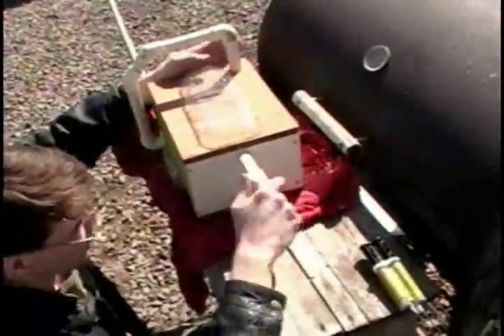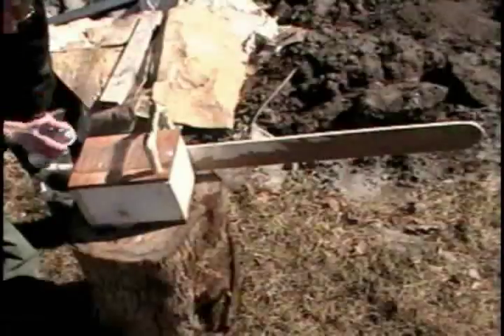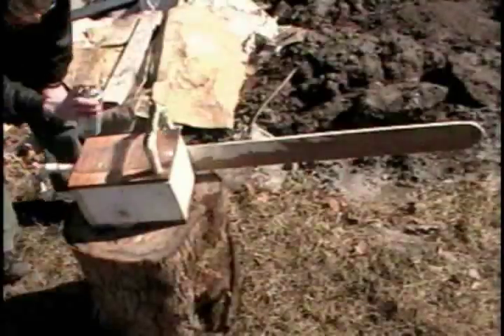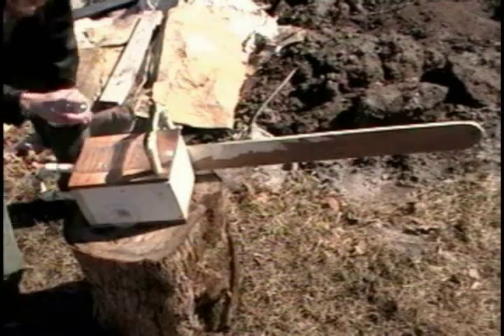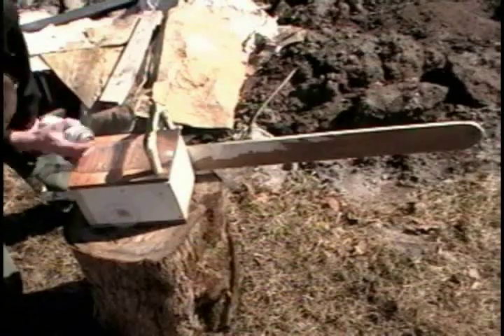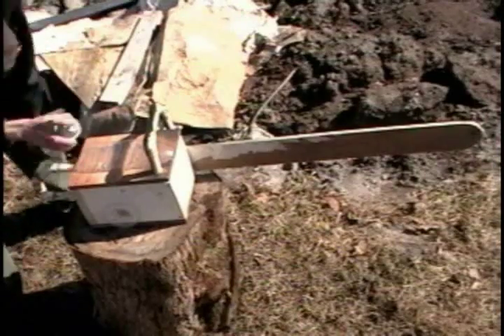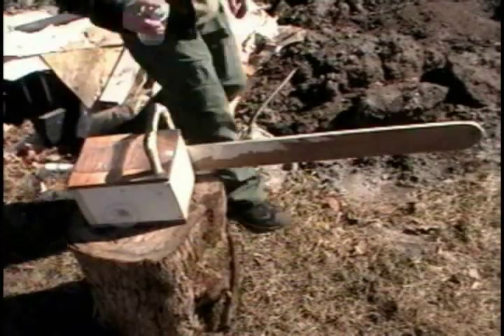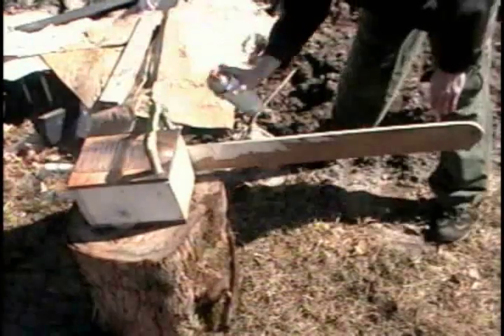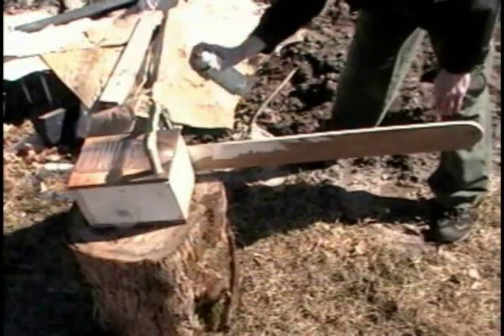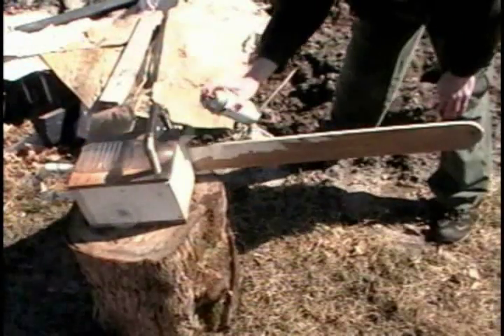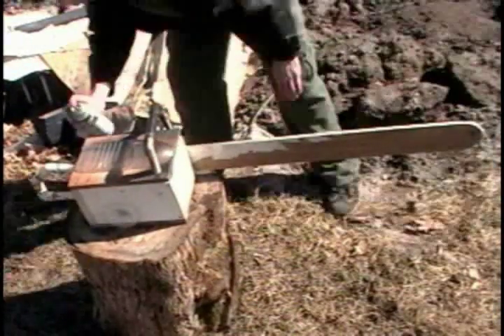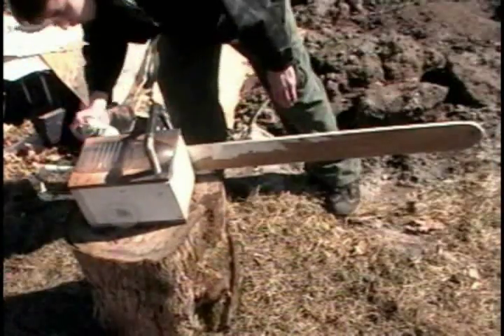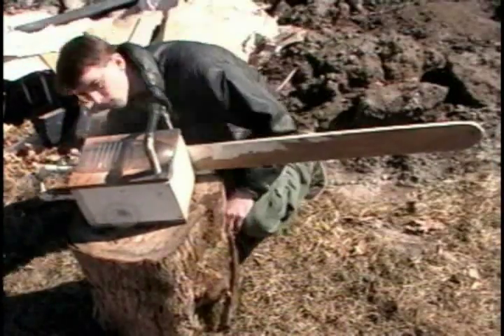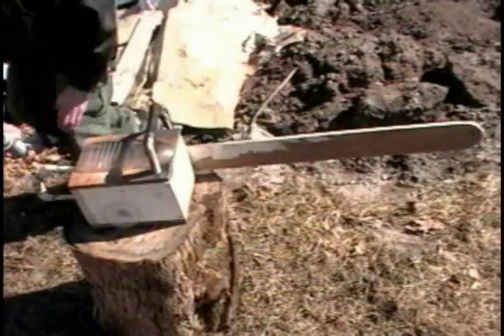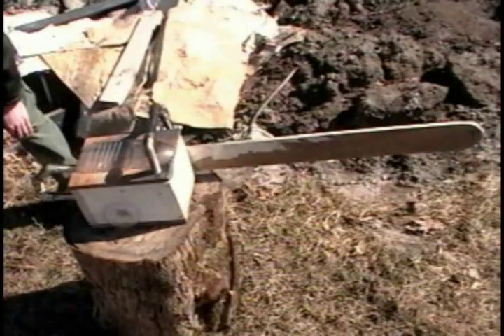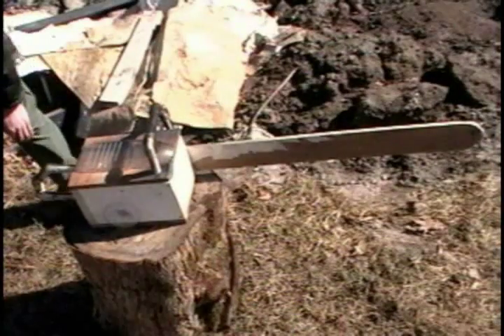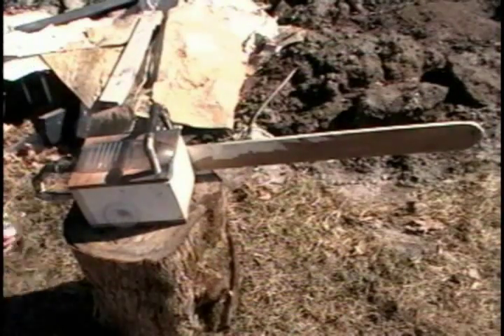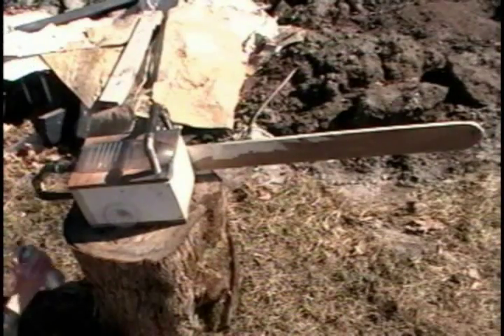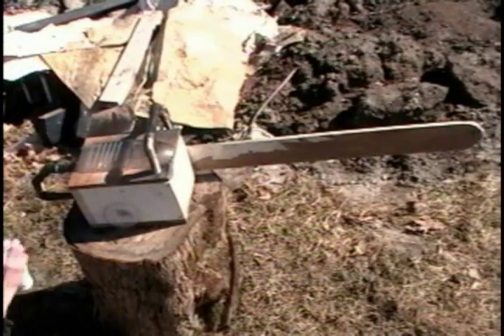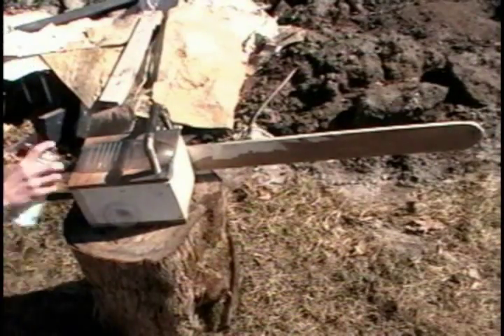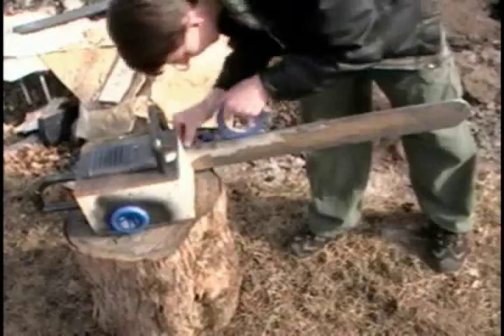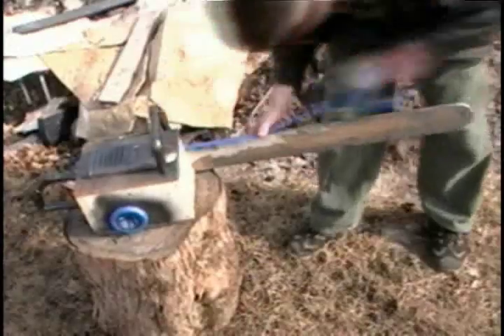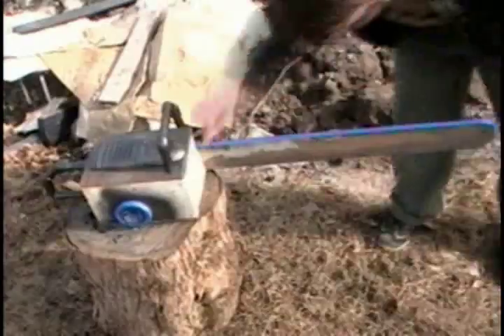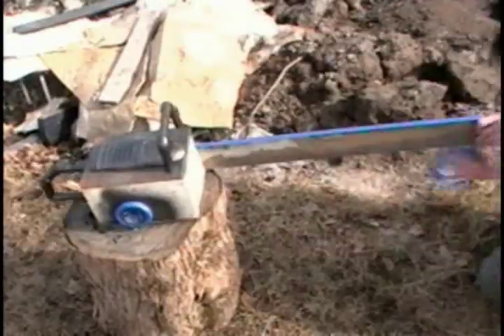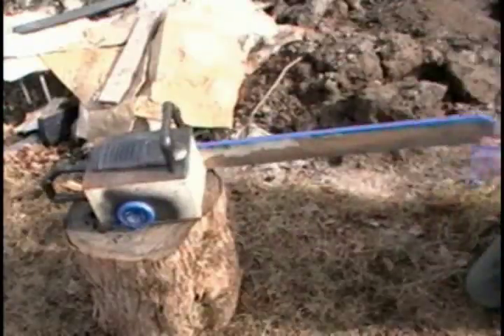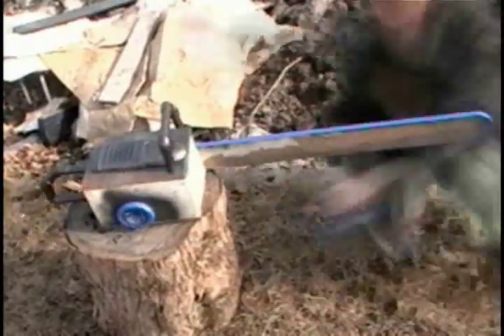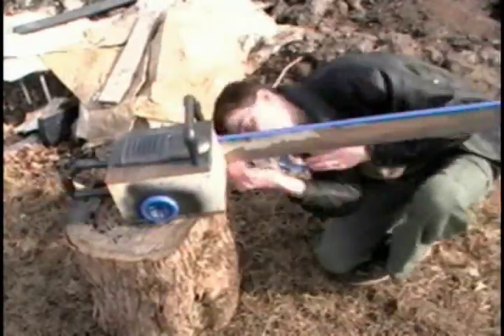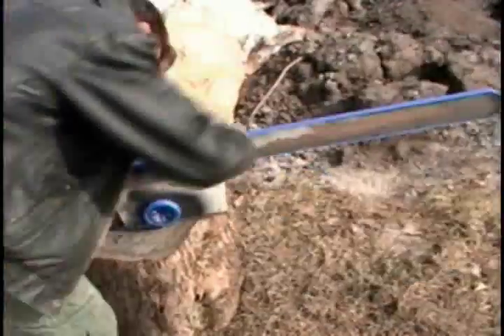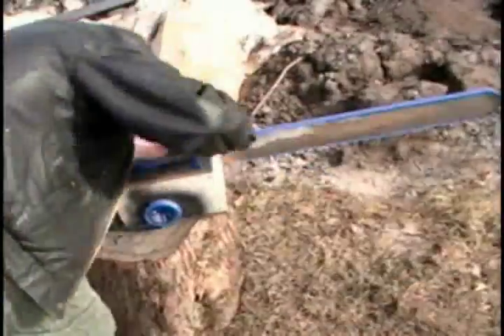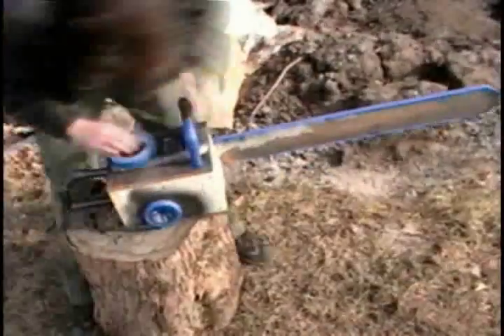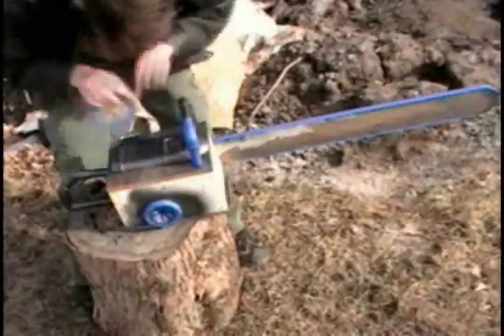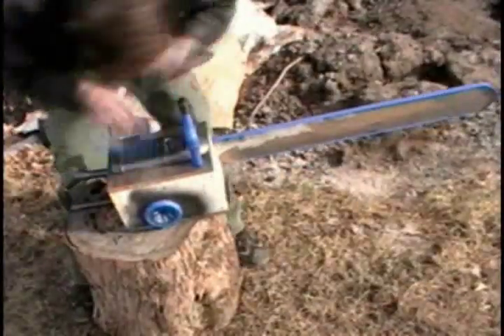Now the painting! Start with black for the plastic parts. Also spray sealant onto the handles.